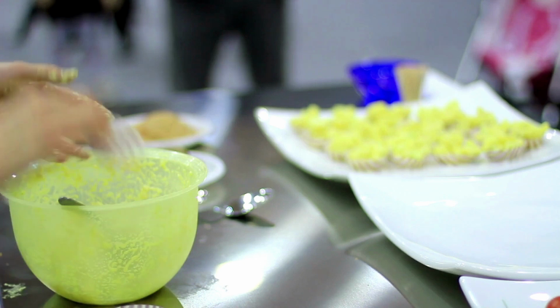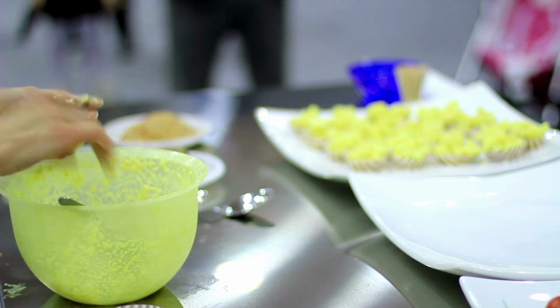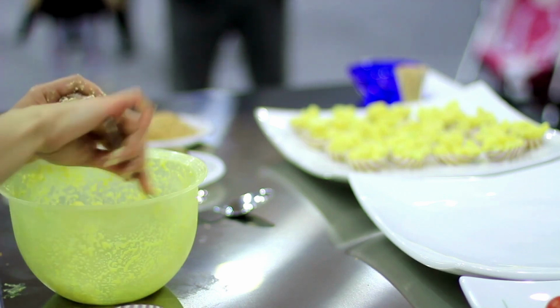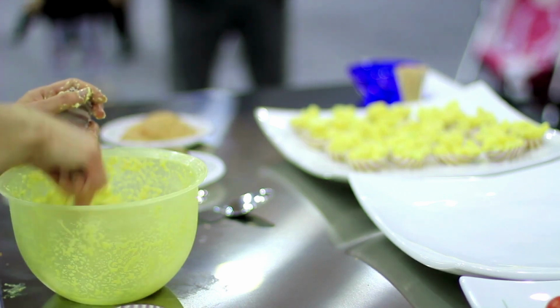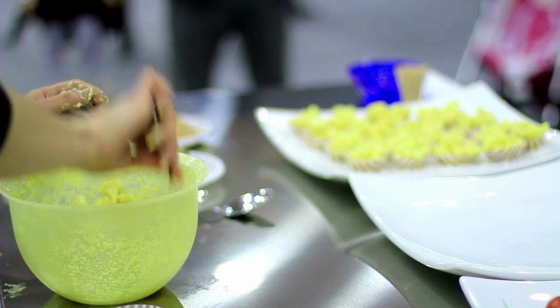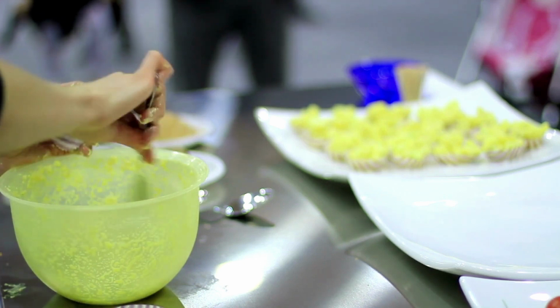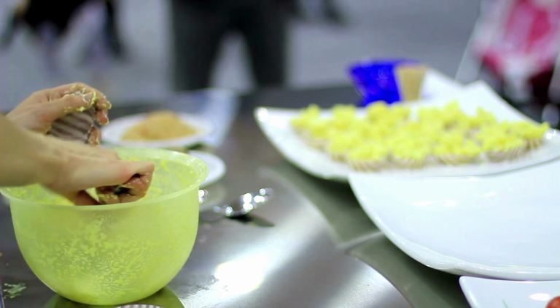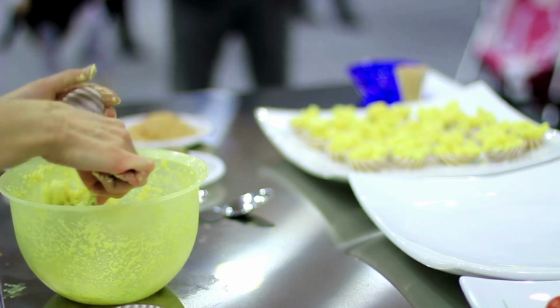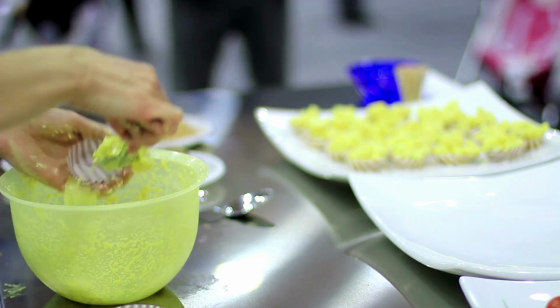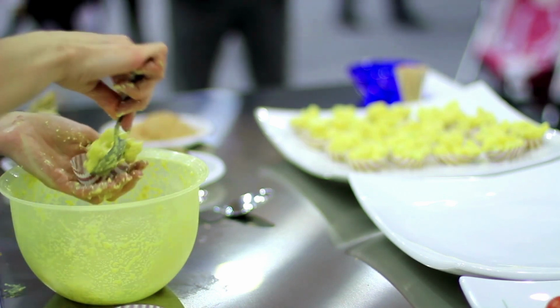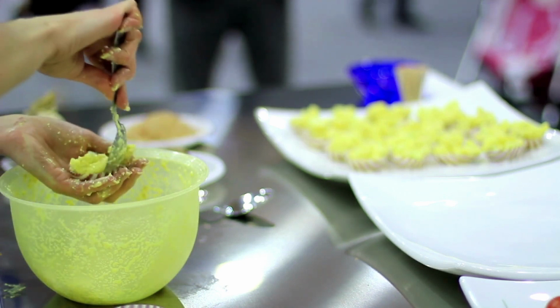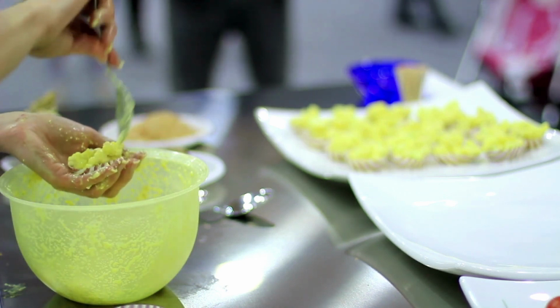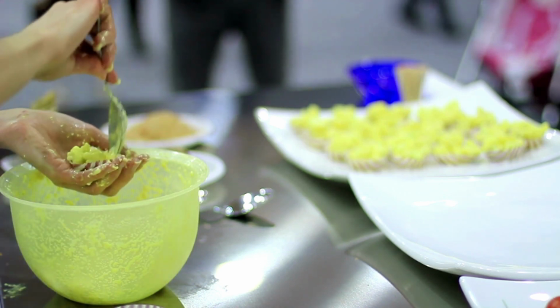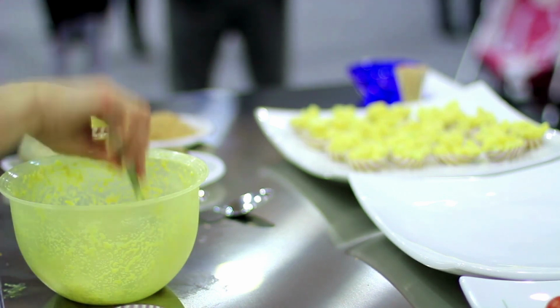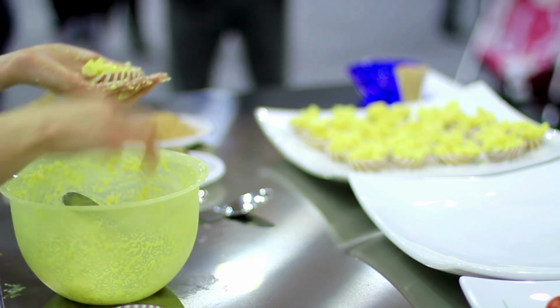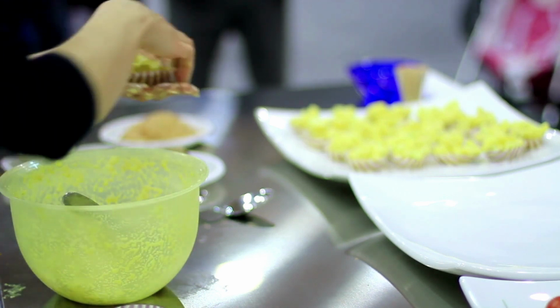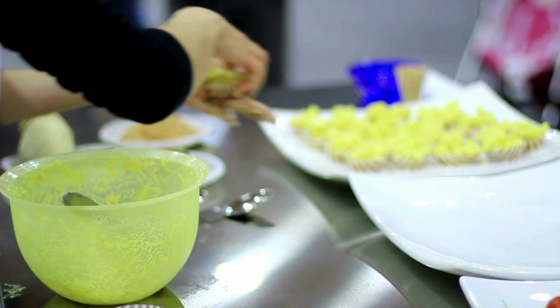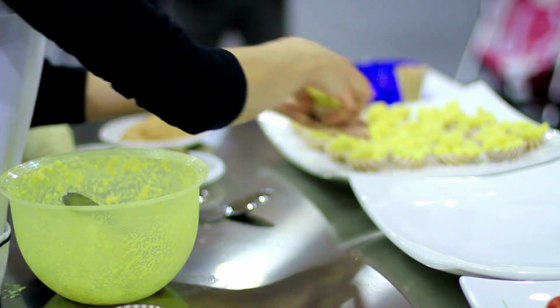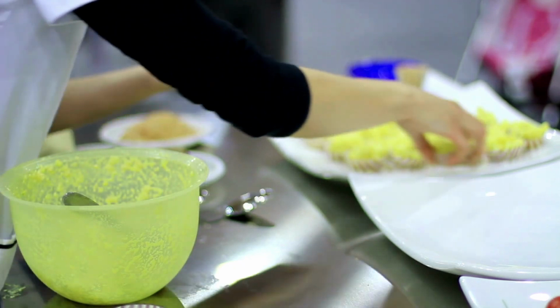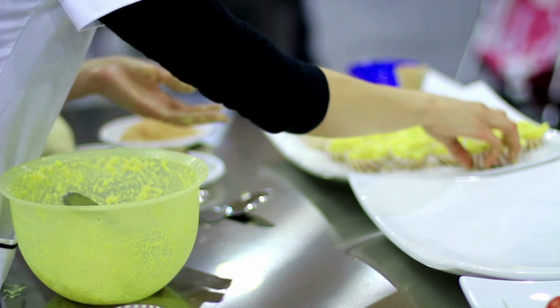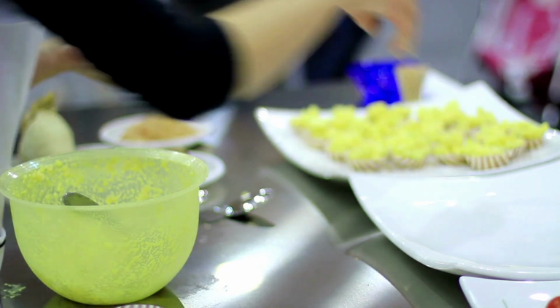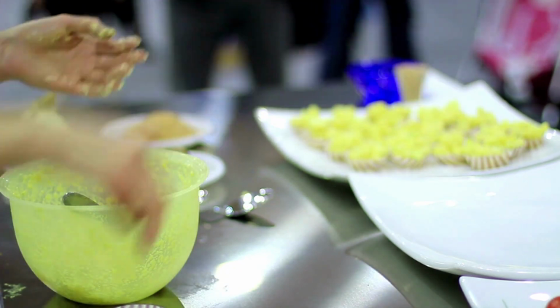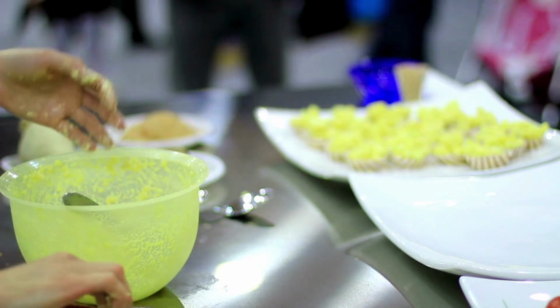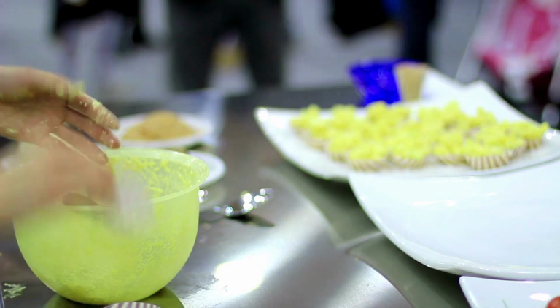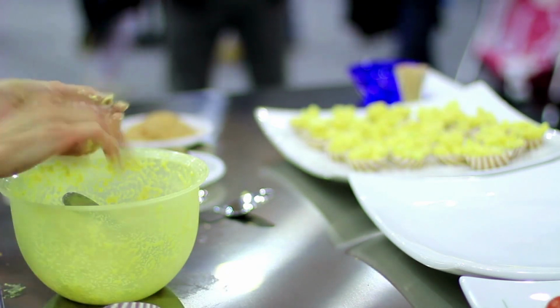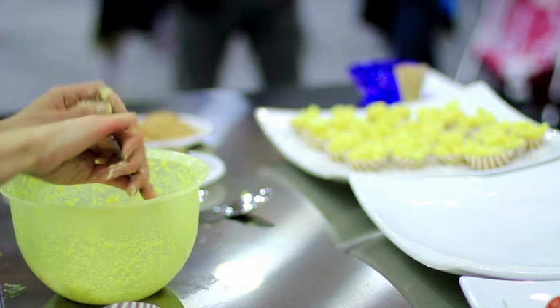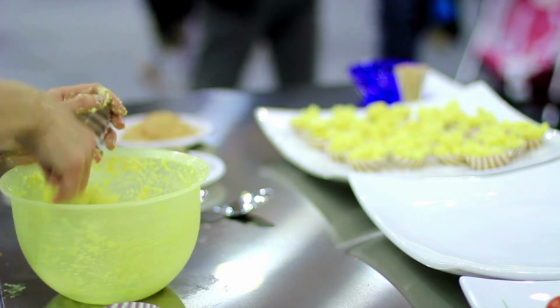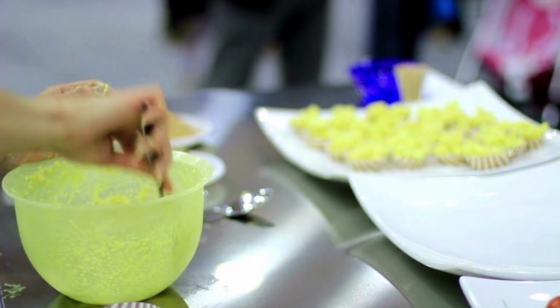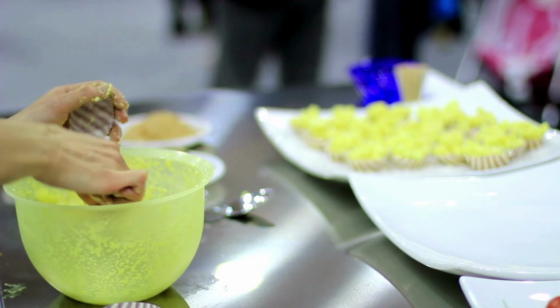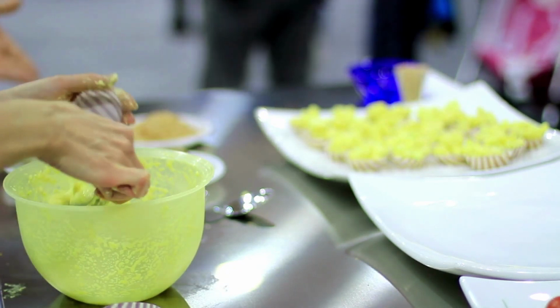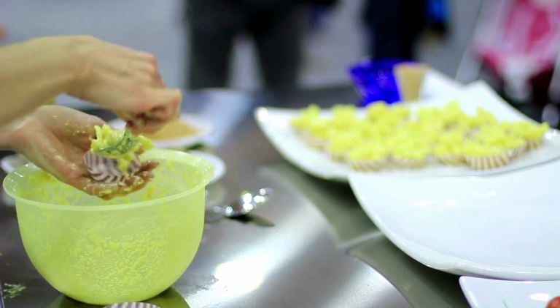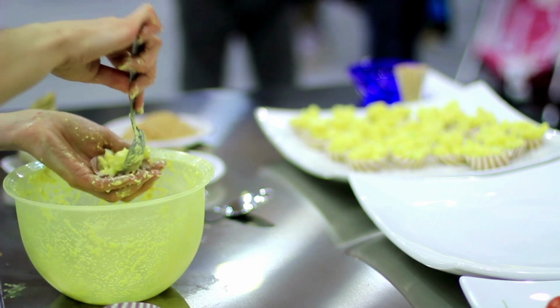Grape granita recipe. Grape granita is a refreshing and easy-to-make frozen dessert that is perfect for hot summer days. Here is a simple recipe to make it.